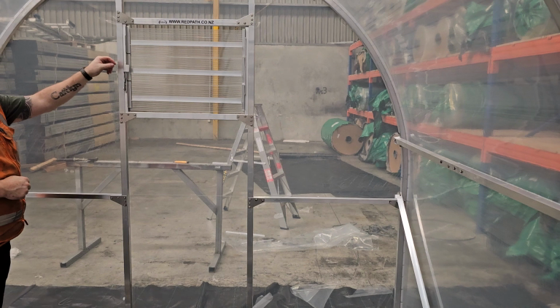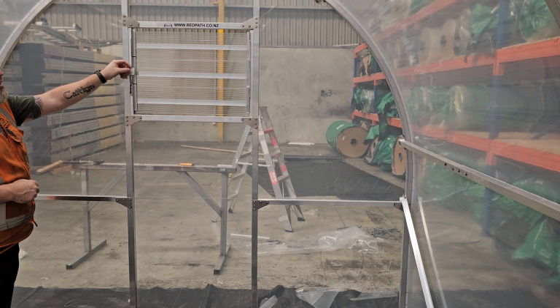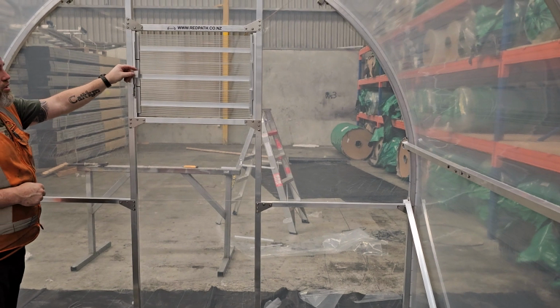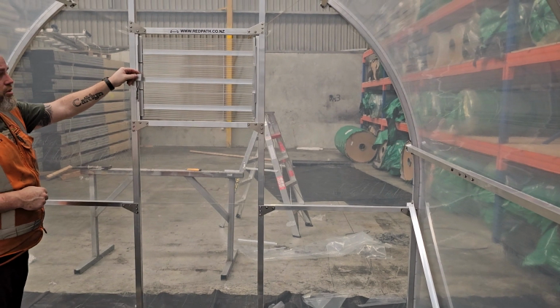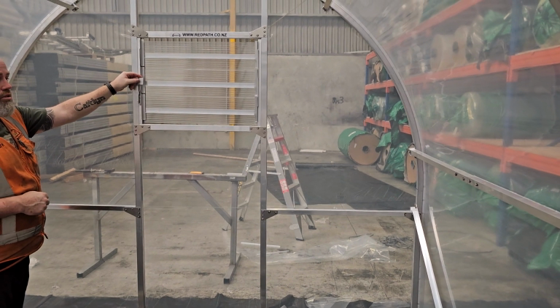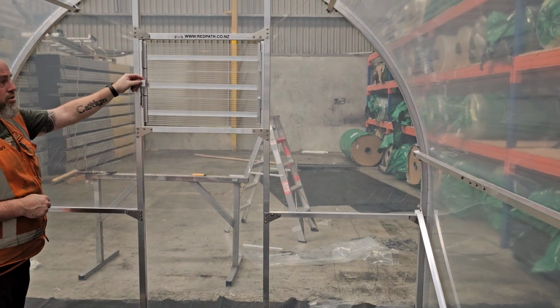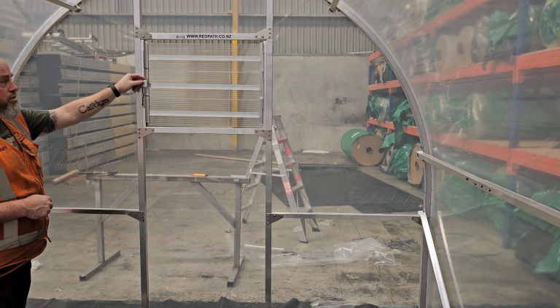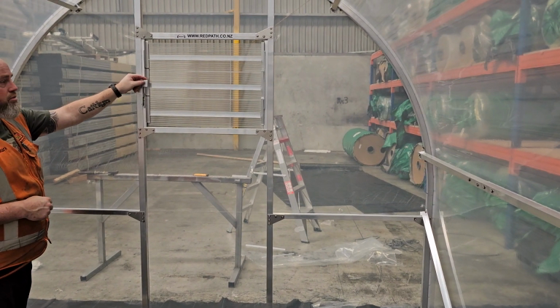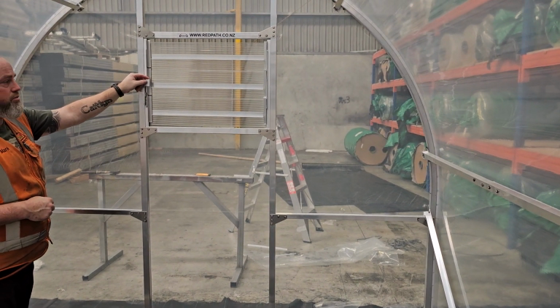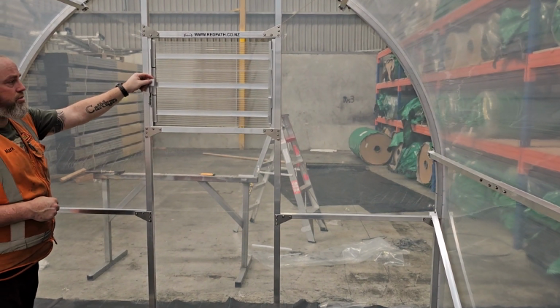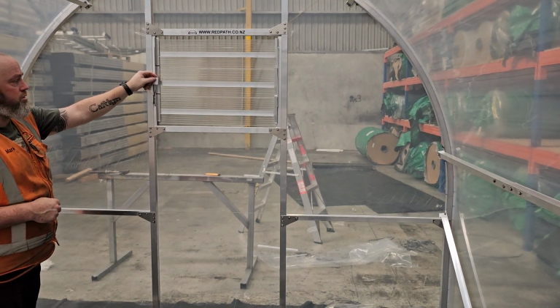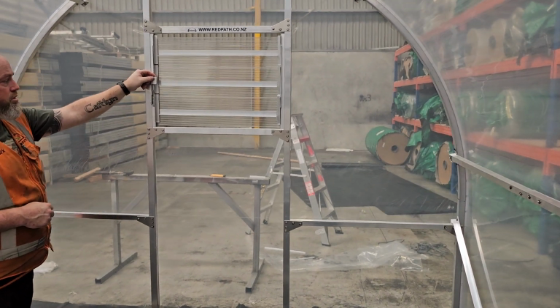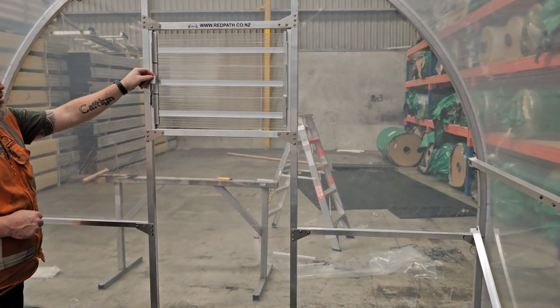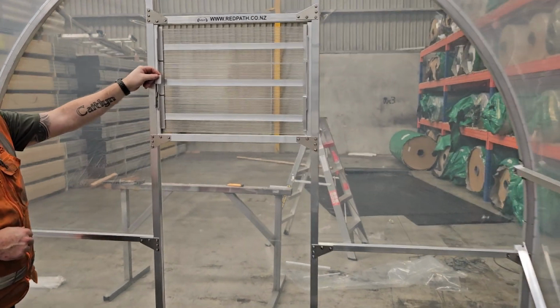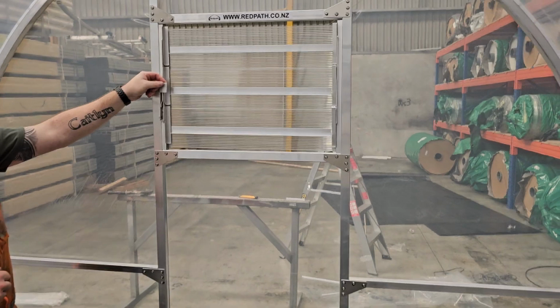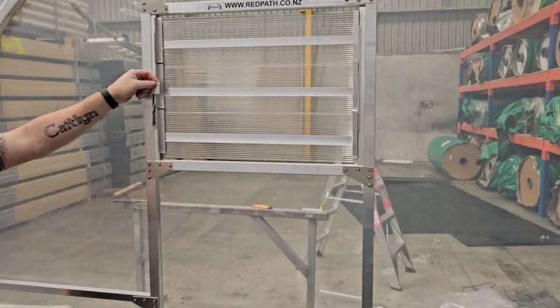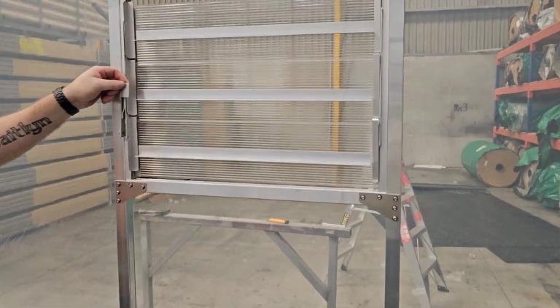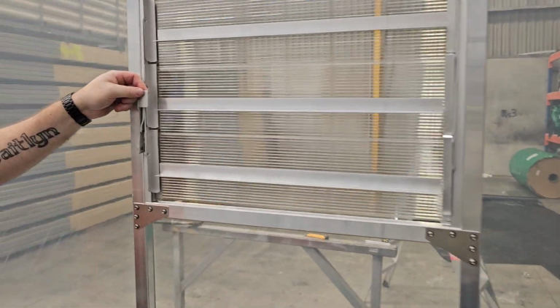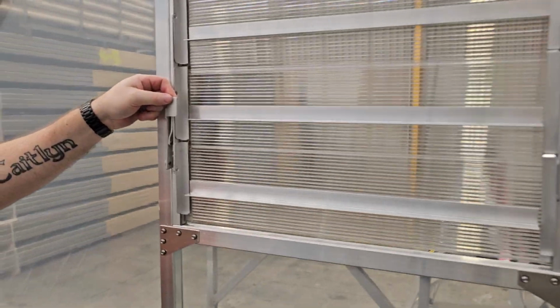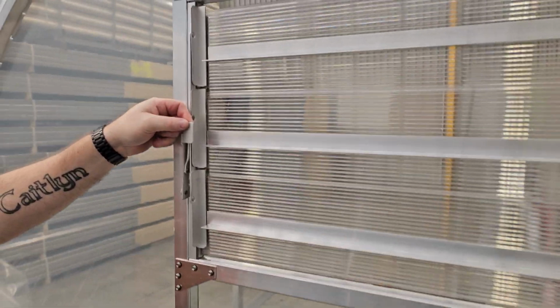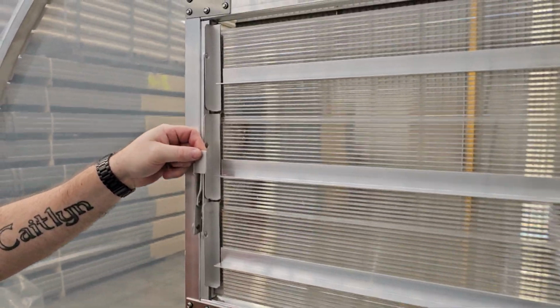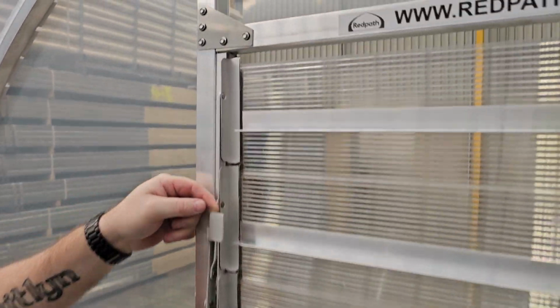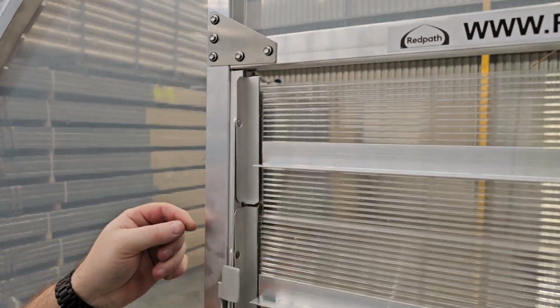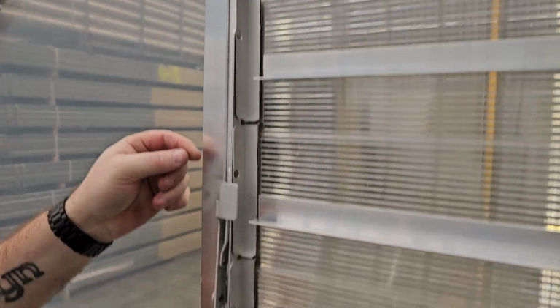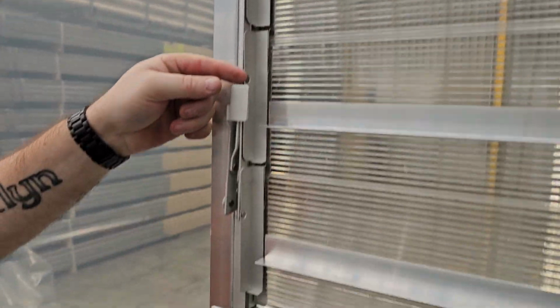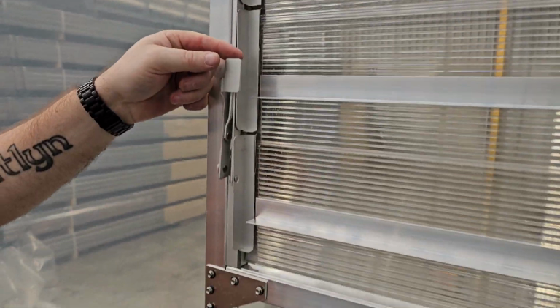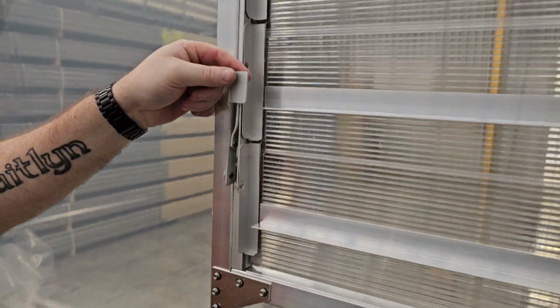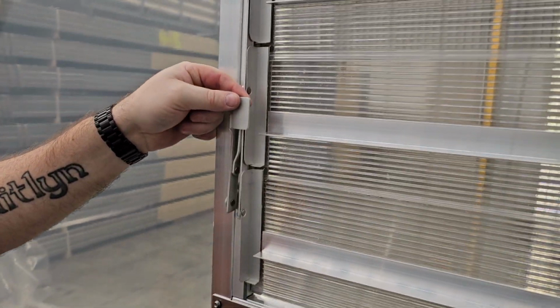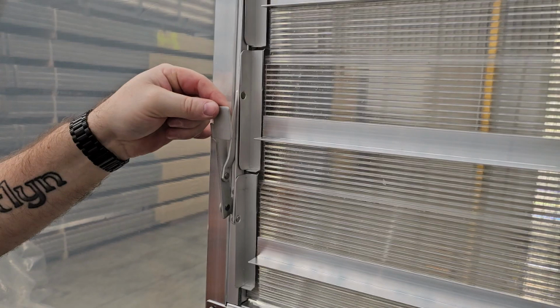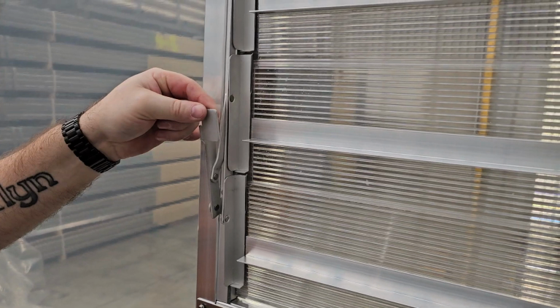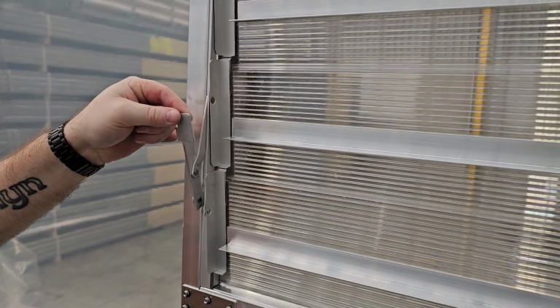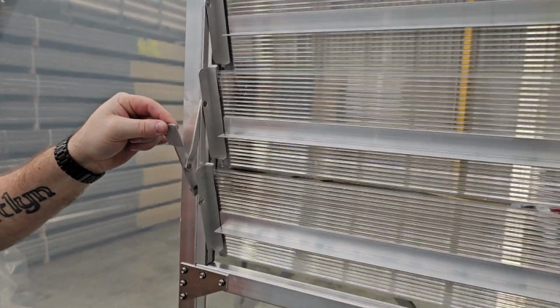Here we have the three blade louver fitted into the rear wall. The polycarbonate mechanism is already fitted at the factory. We have the handle on the left hand side, so that tilts open.